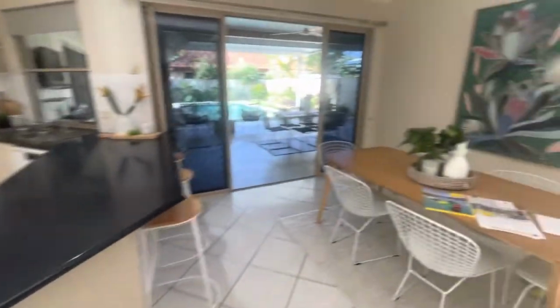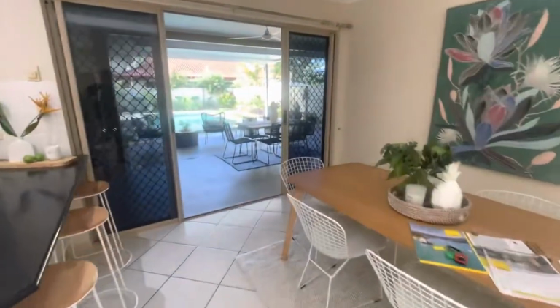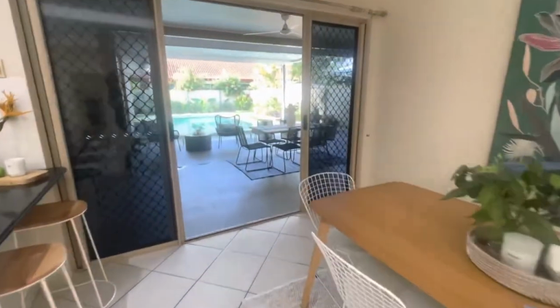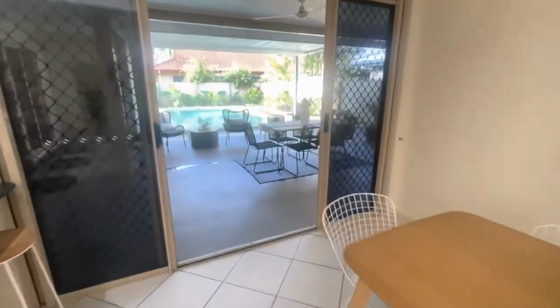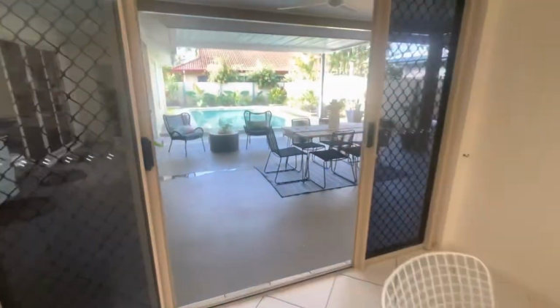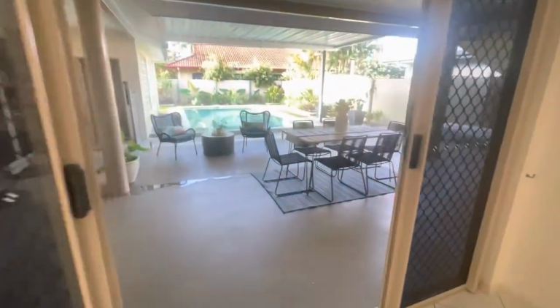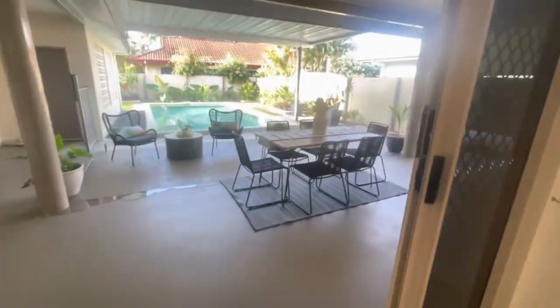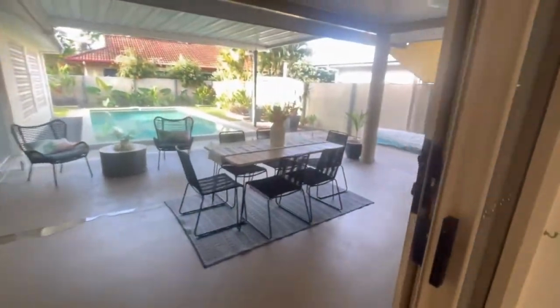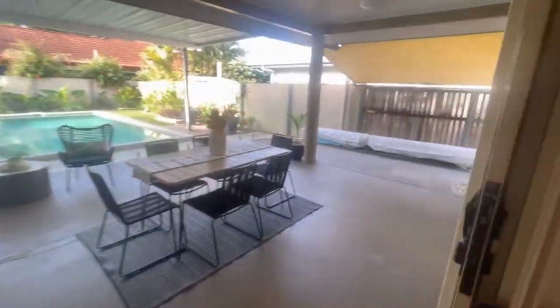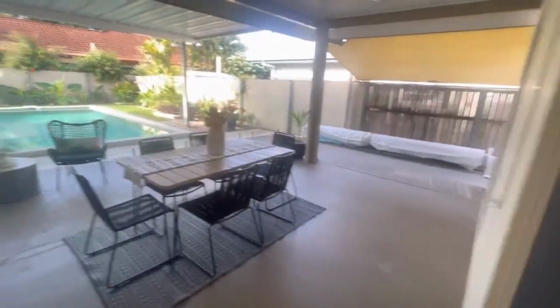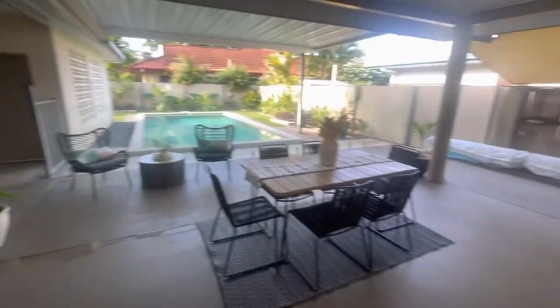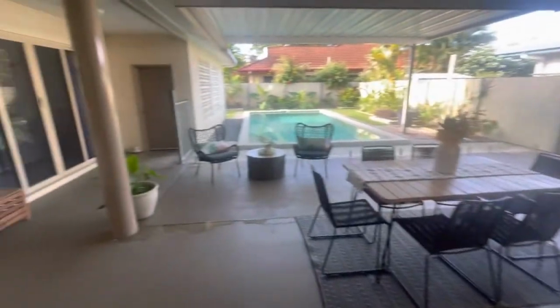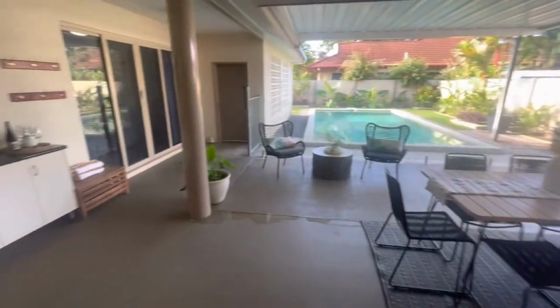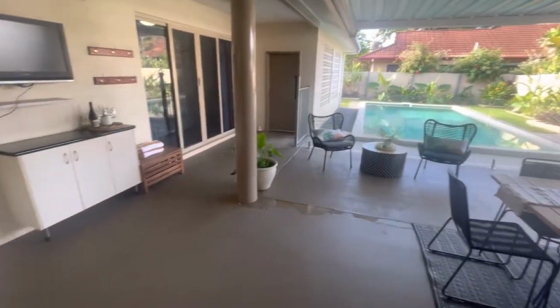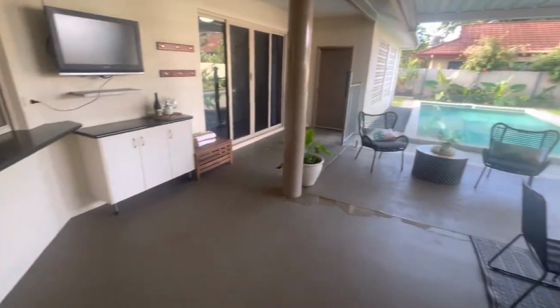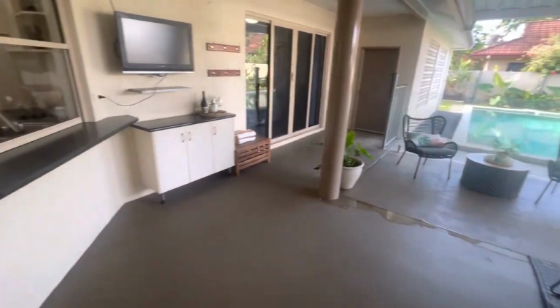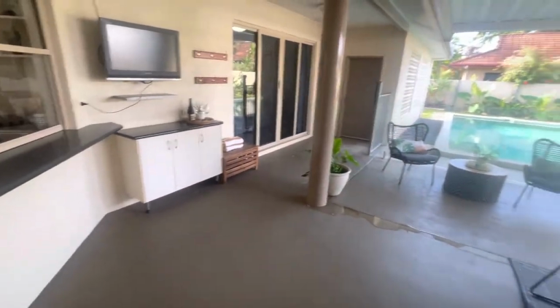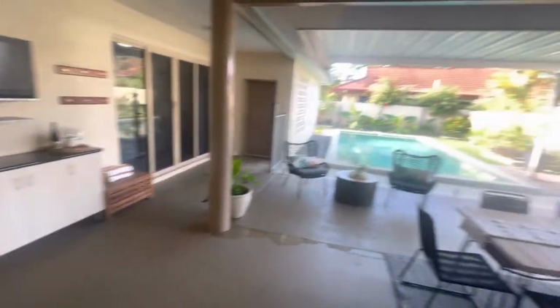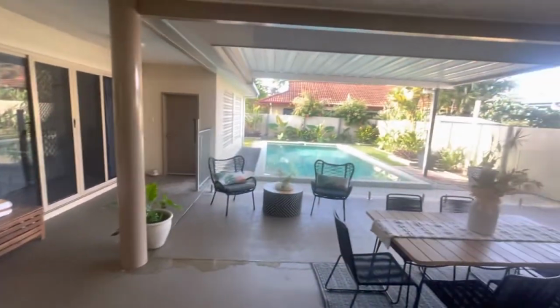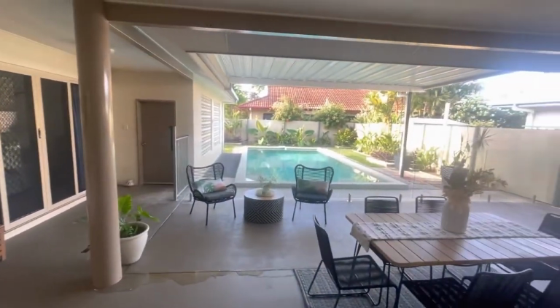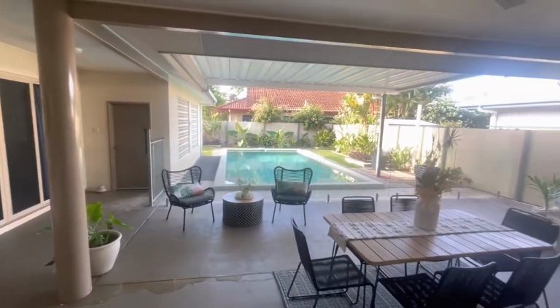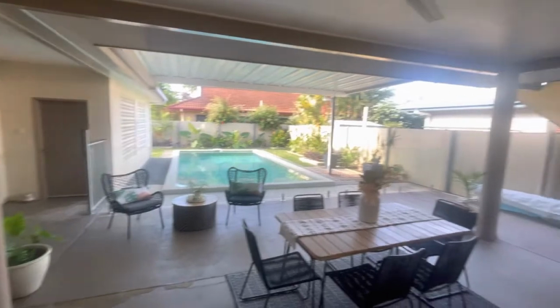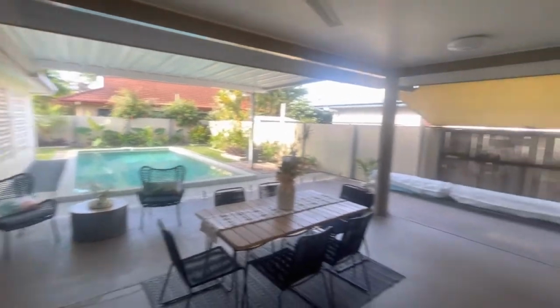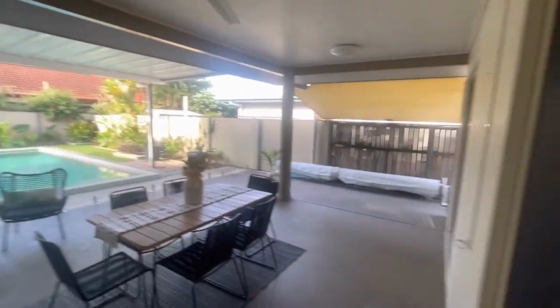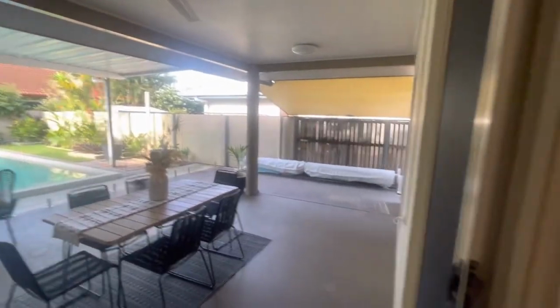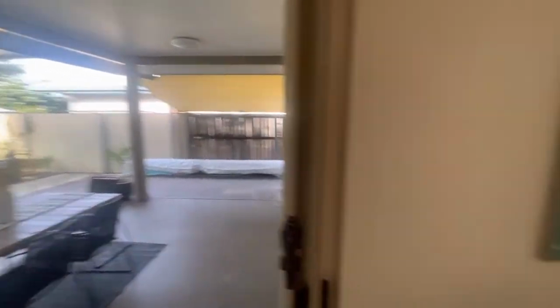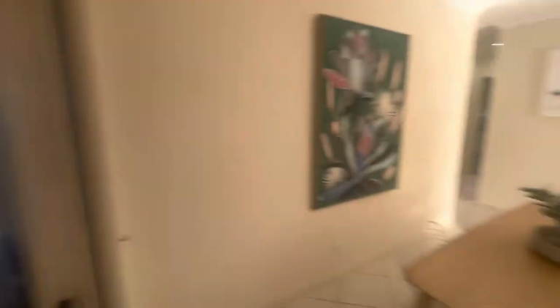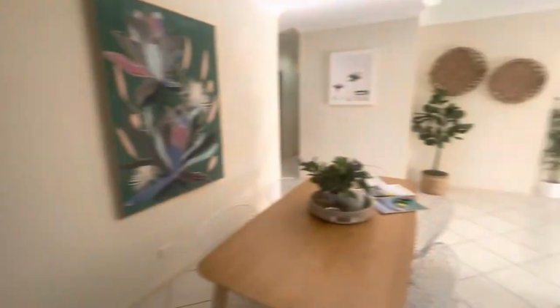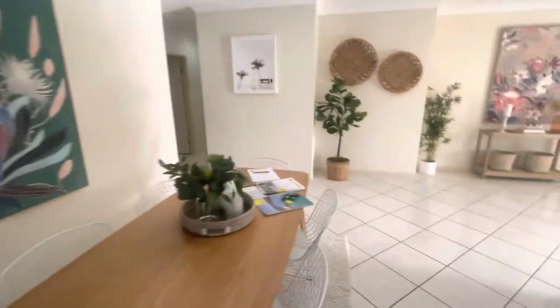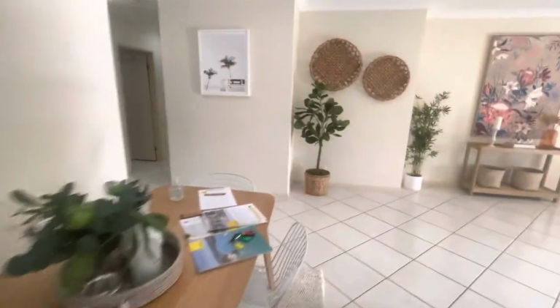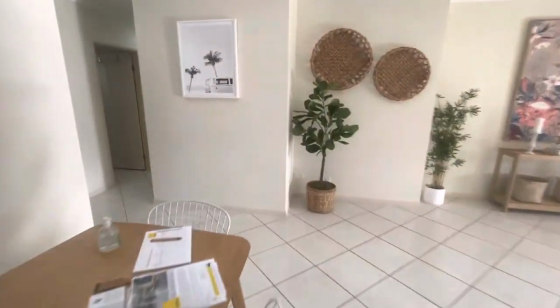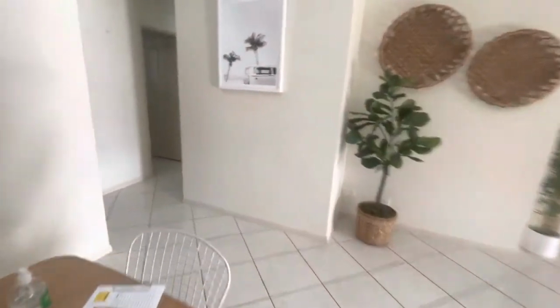Just going to walk outside now — plenty of space out here. You can see it's got the extended roof line there out over the other concrete area. Large pool, access to the garage from there, side access down that side.